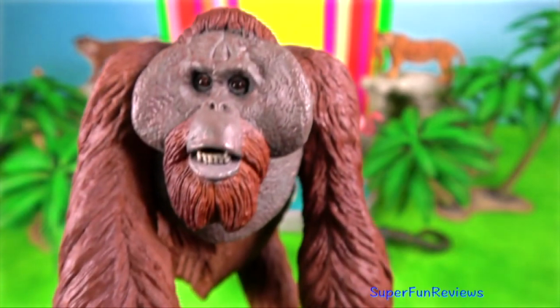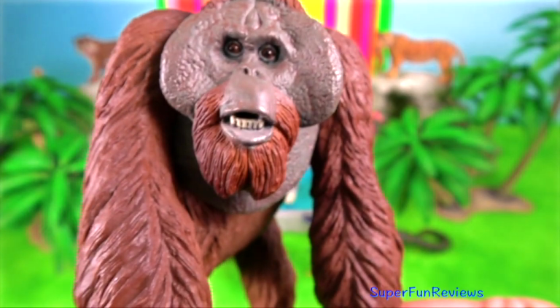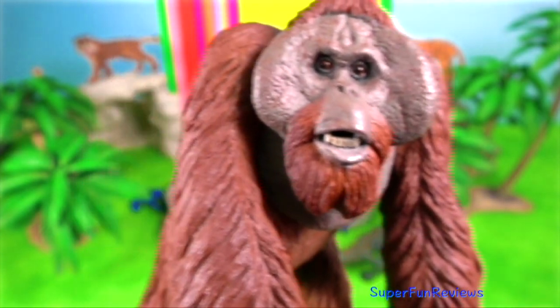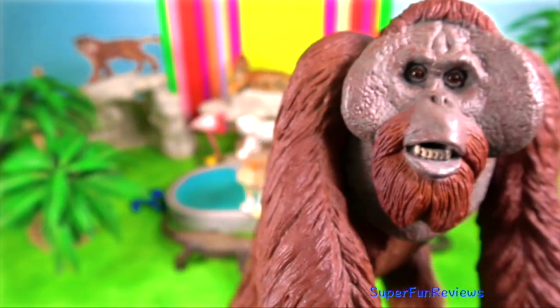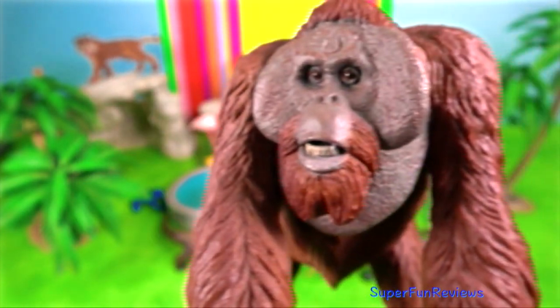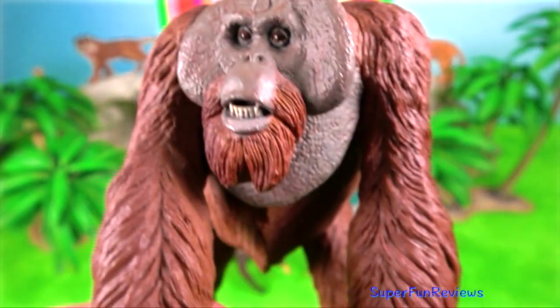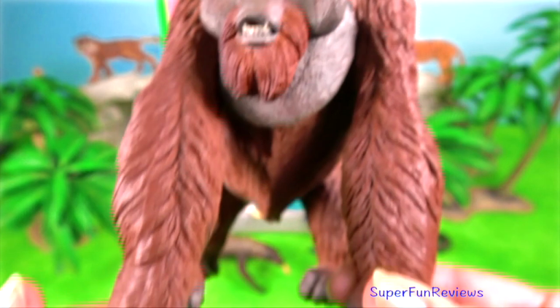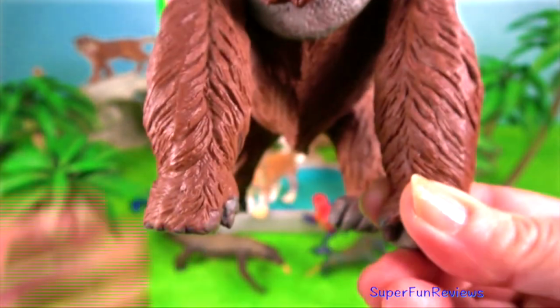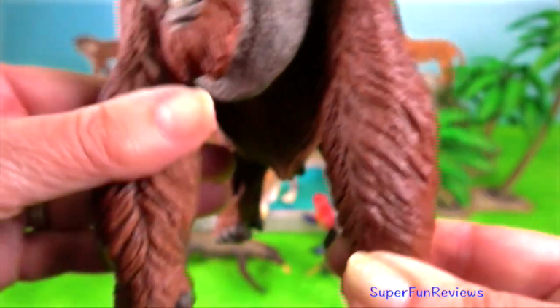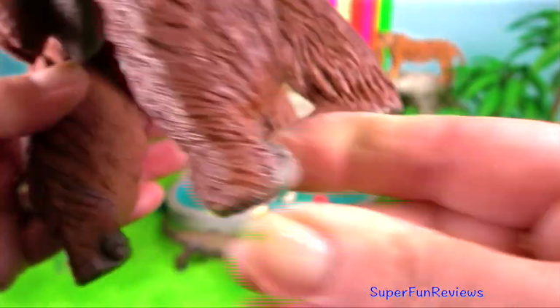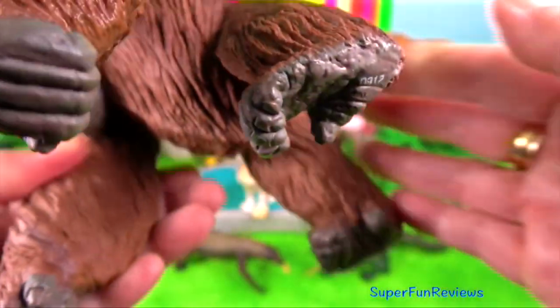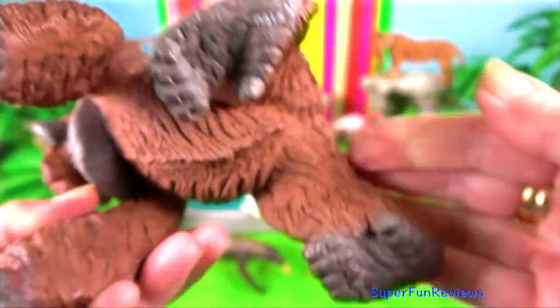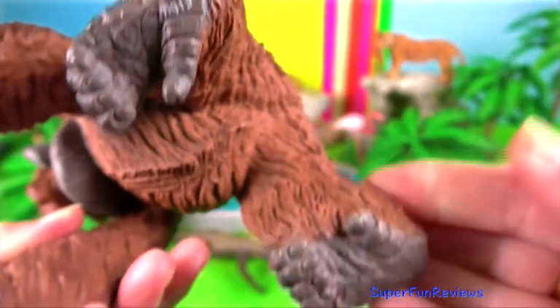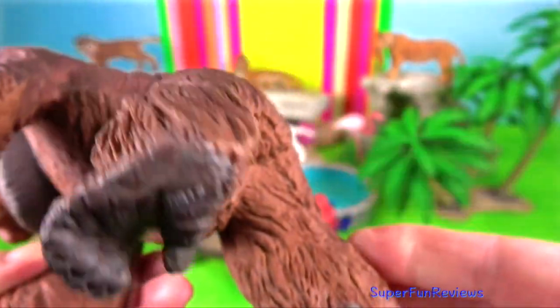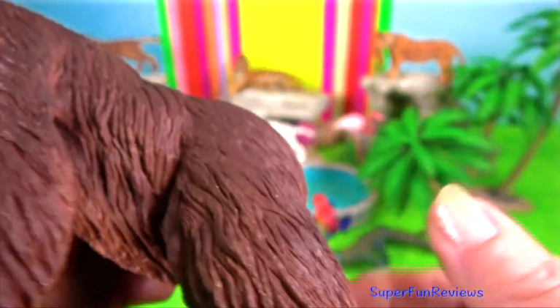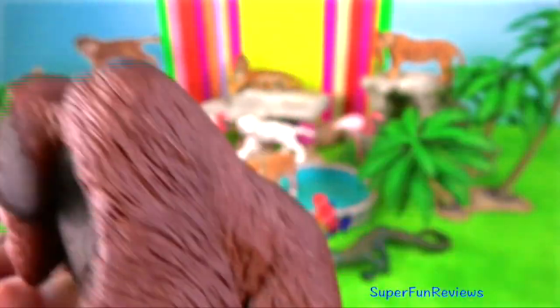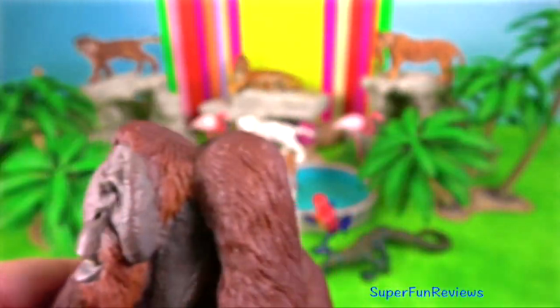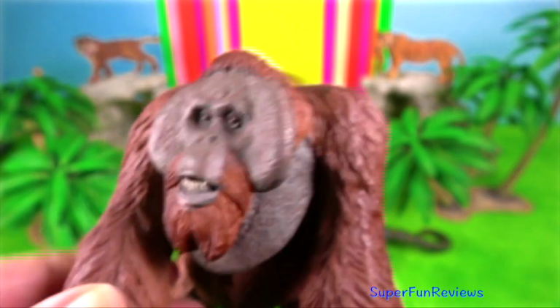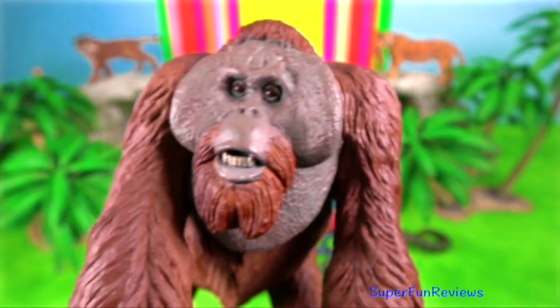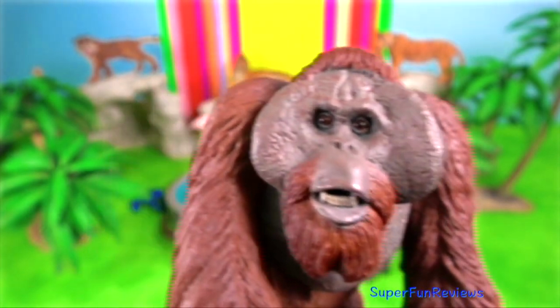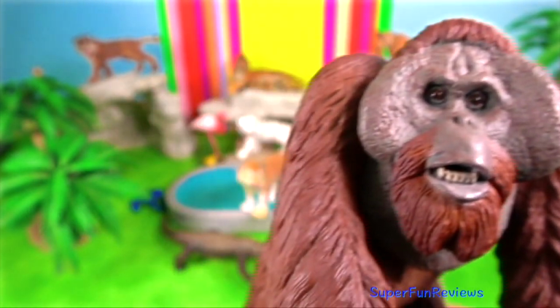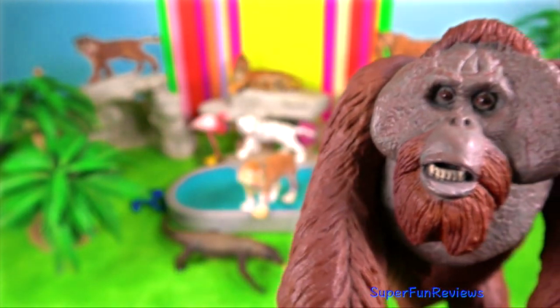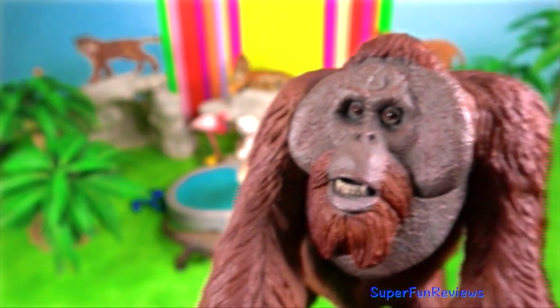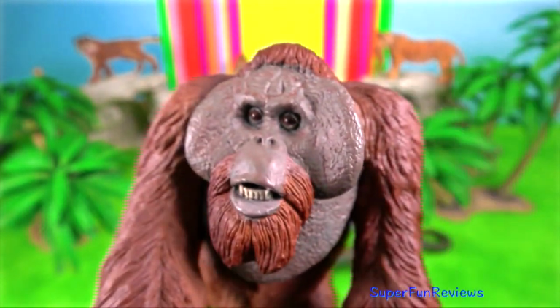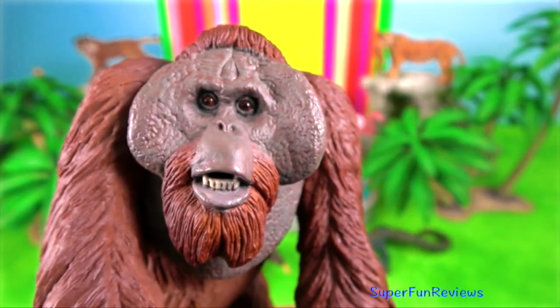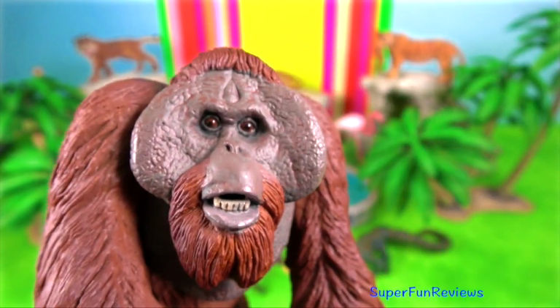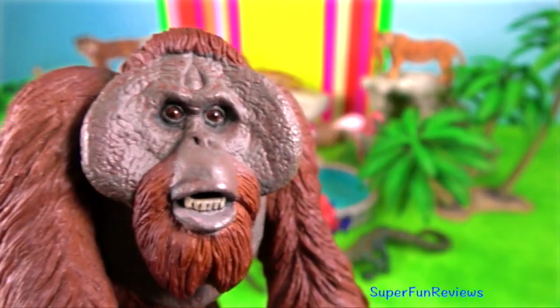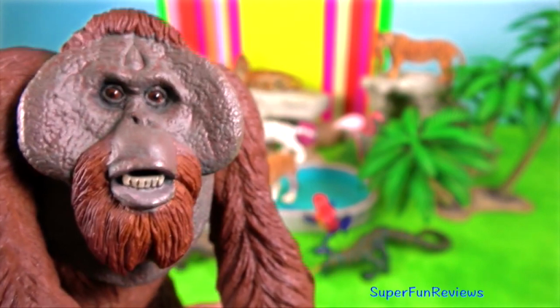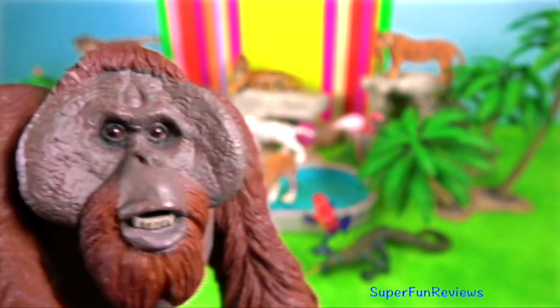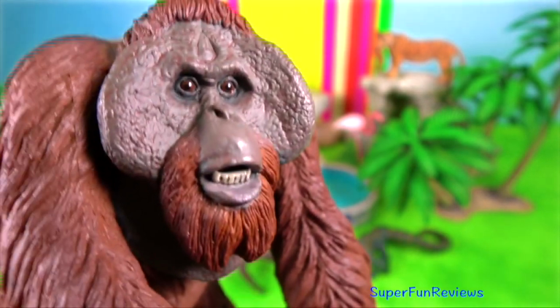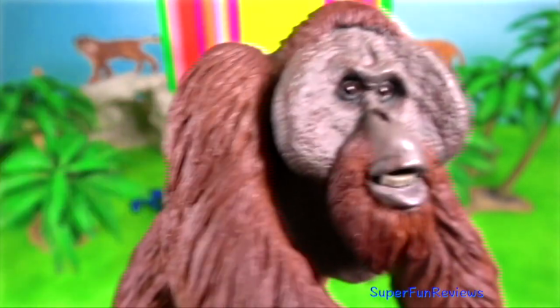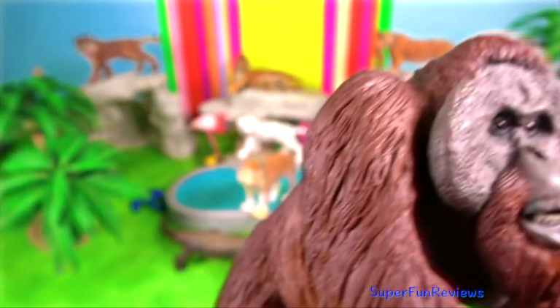Sumatran orangutan. They are the largest non-human primates in Asia and the largest arboreal primates. Their arm span from fingertip to fingertip is 2.25 meters.